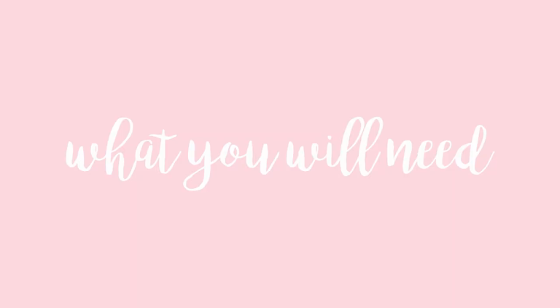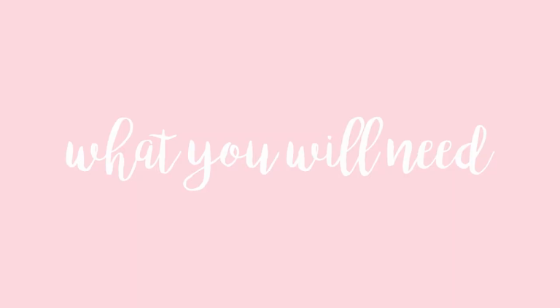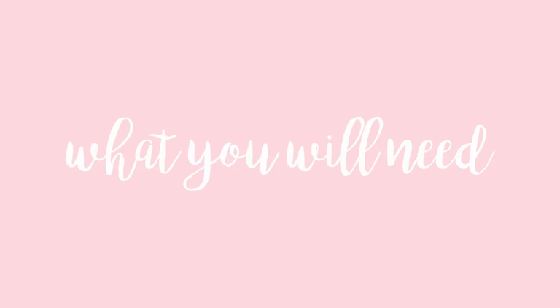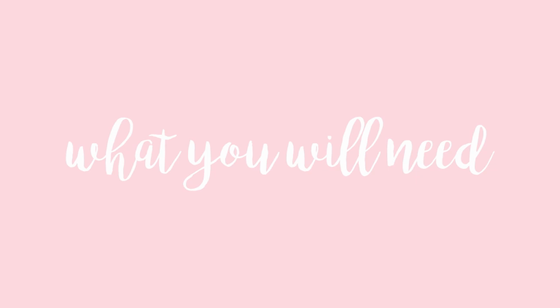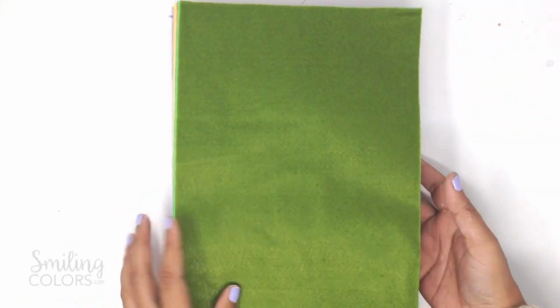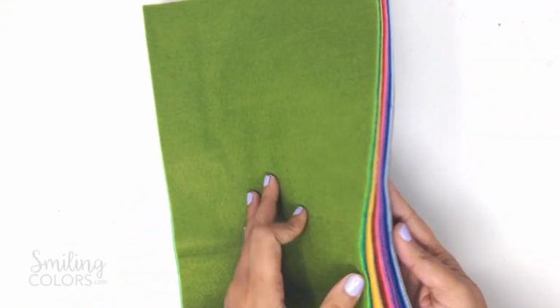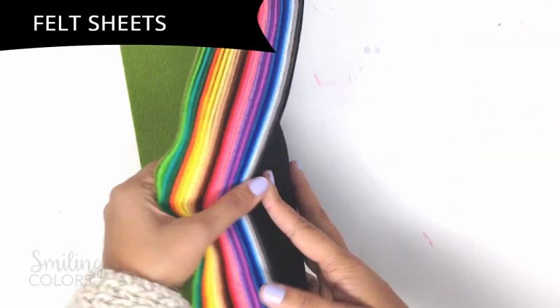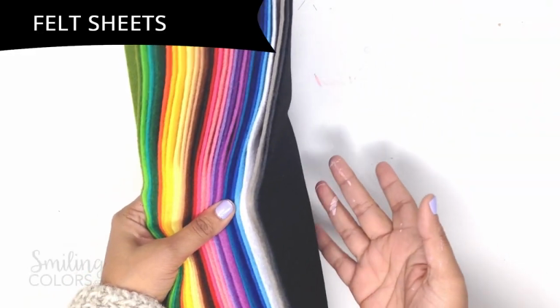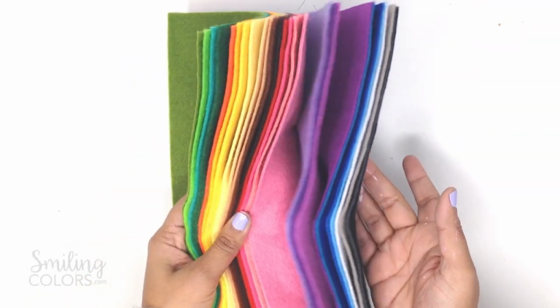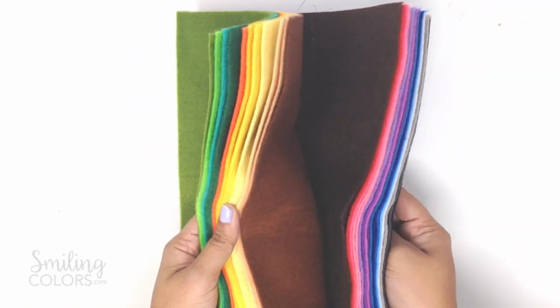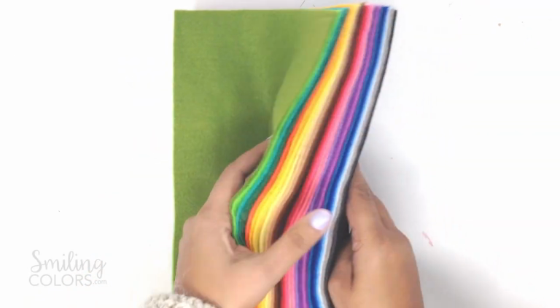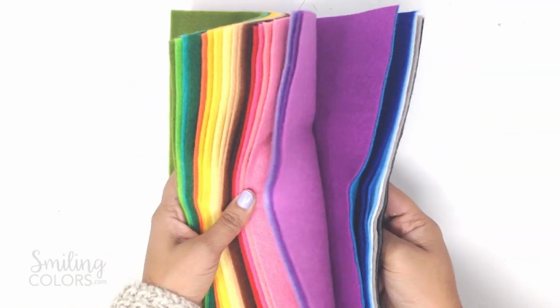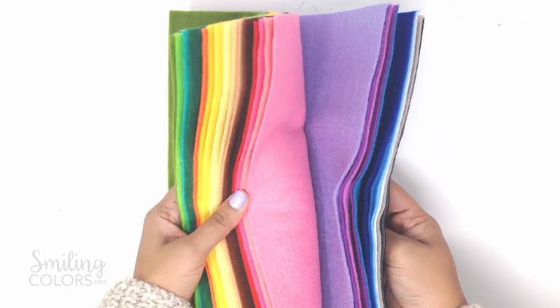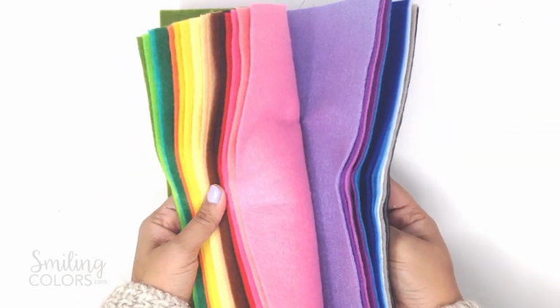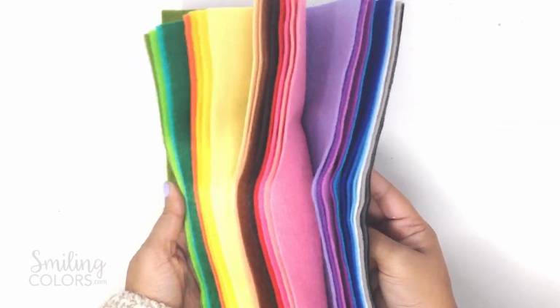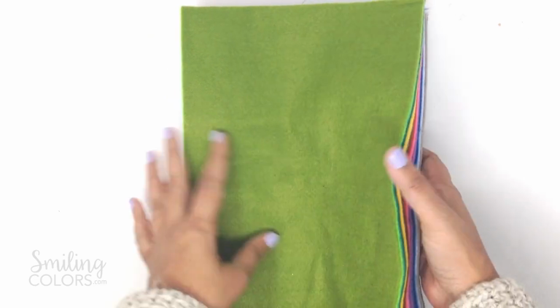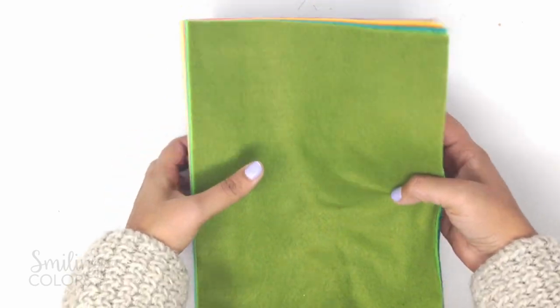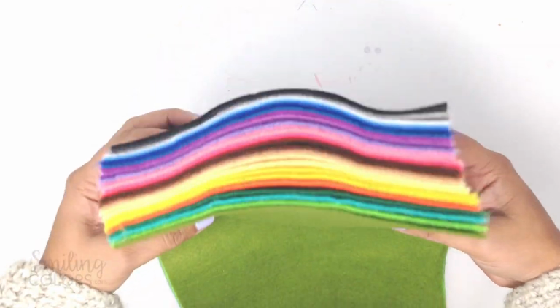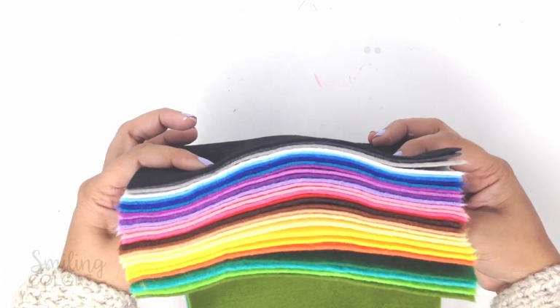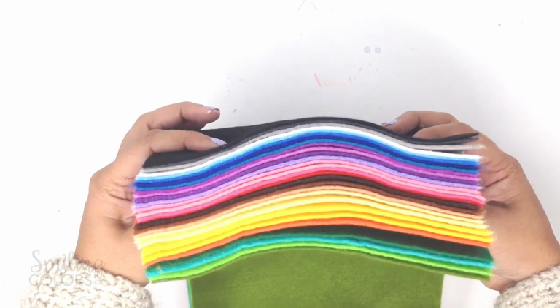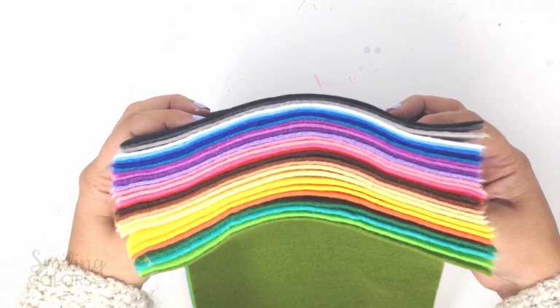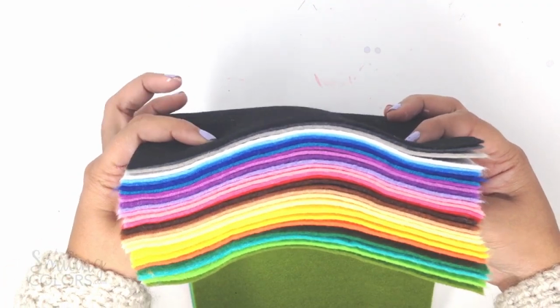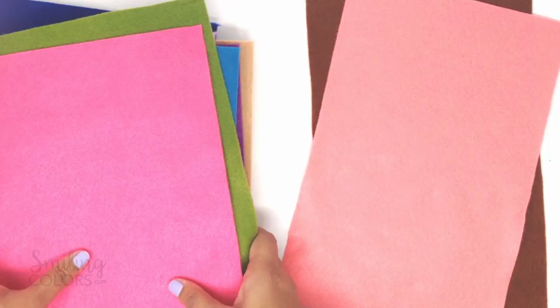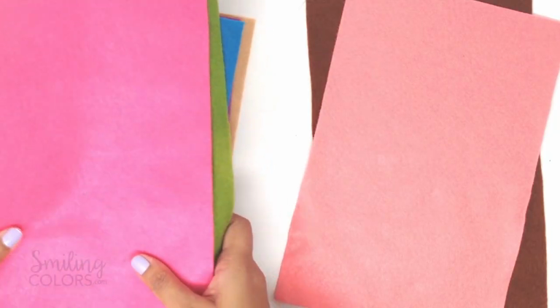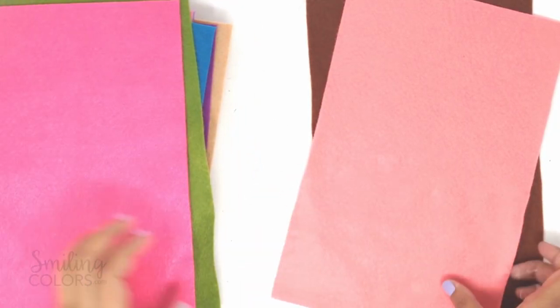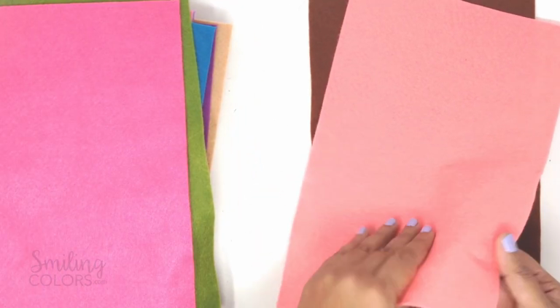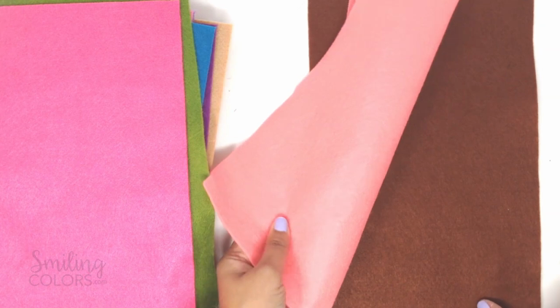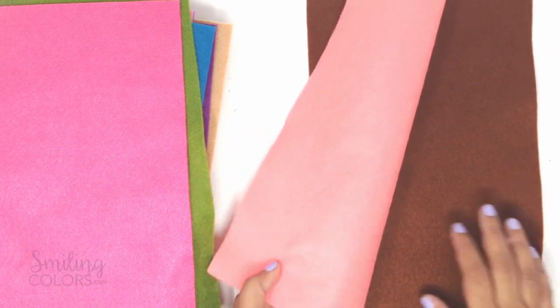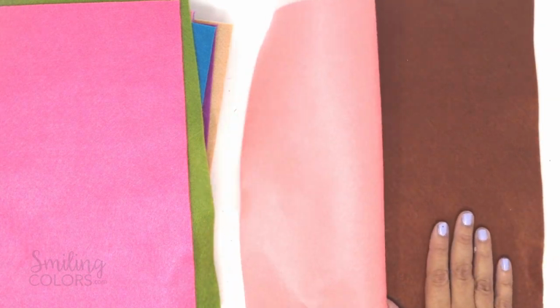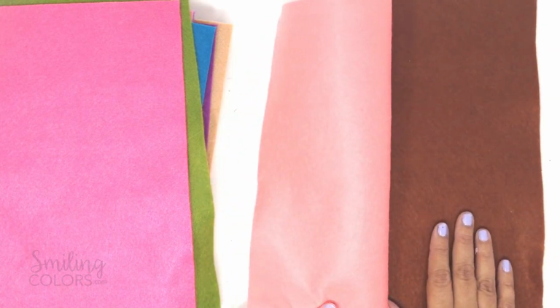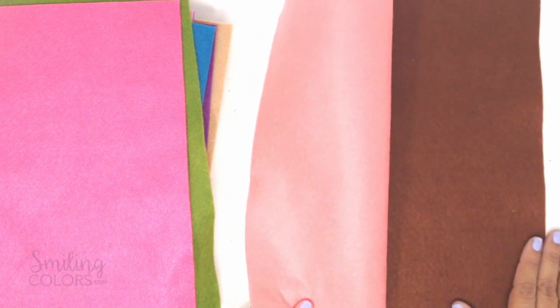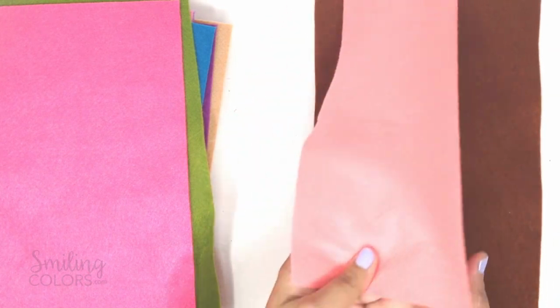Here's what you will need. Let's start with the felt sheets. You can buy these at your local craft store or online. I bought a whole bunch of colors on Amazon and I love this collection. I chose two colors for today: a soft peach and a brown color.